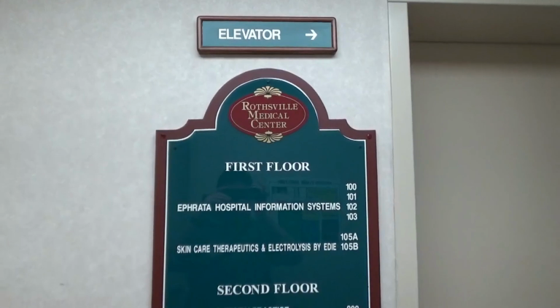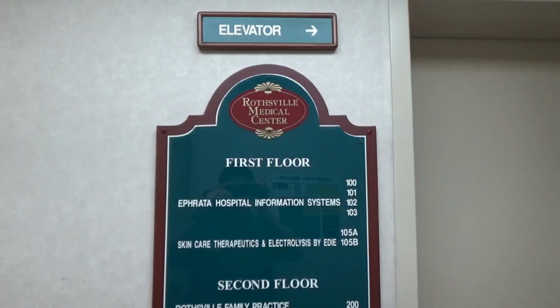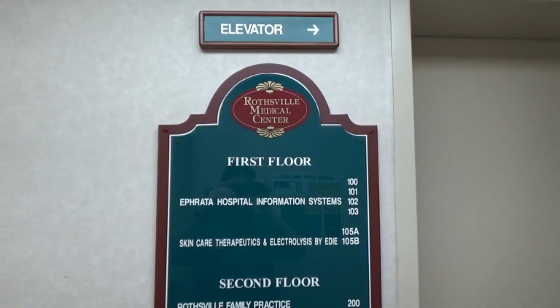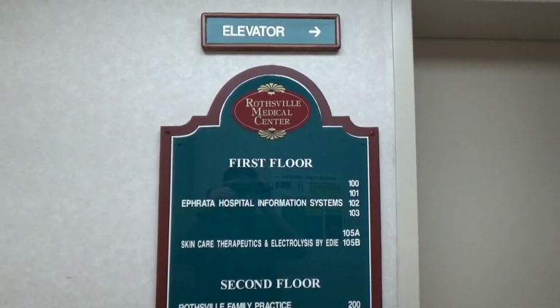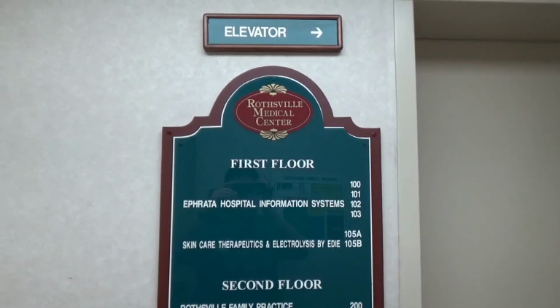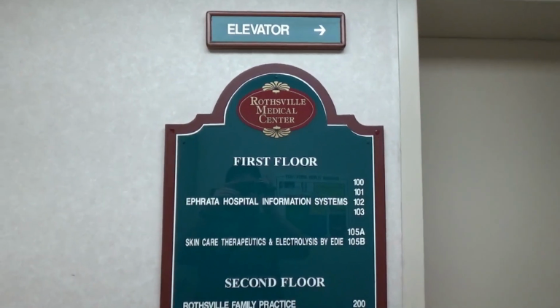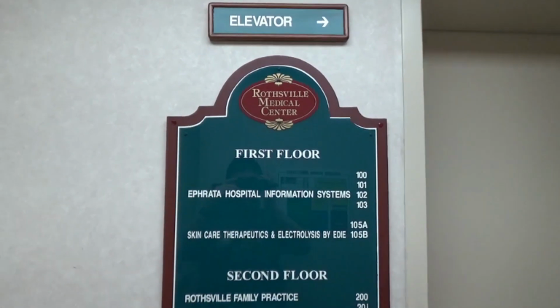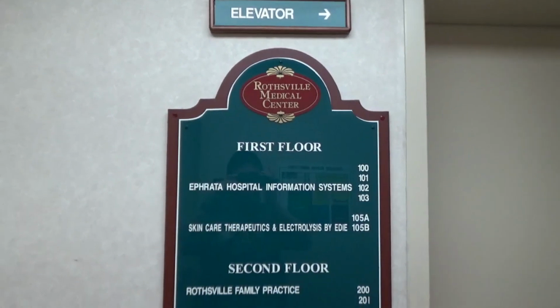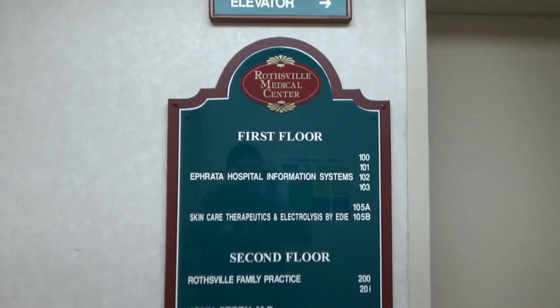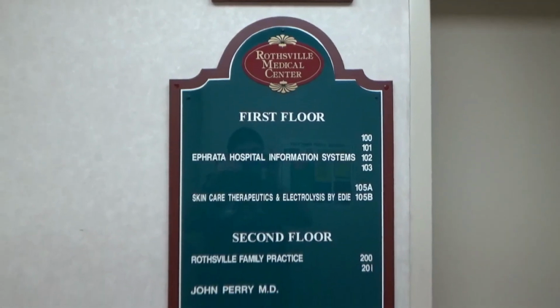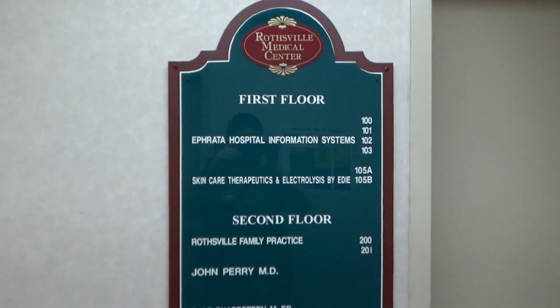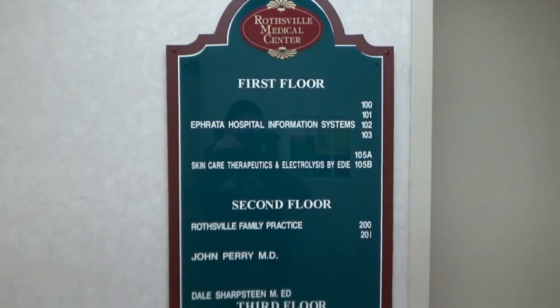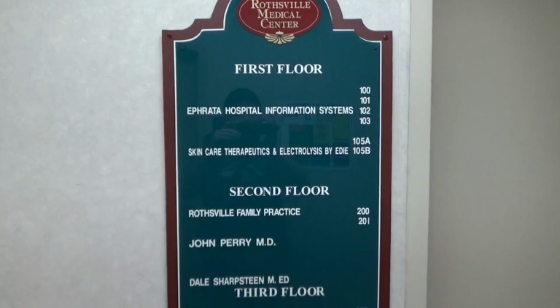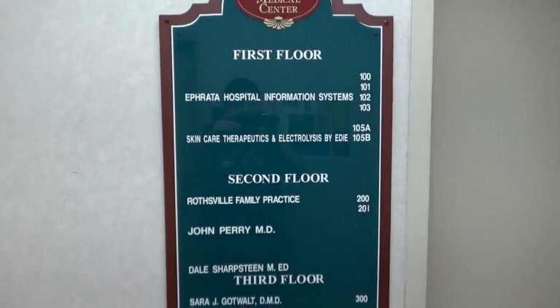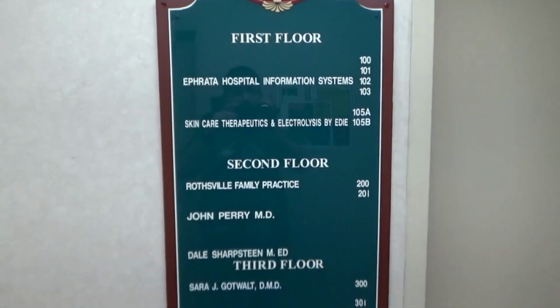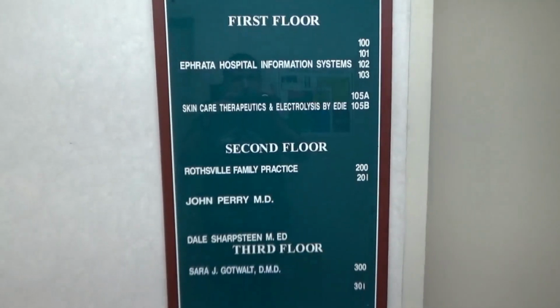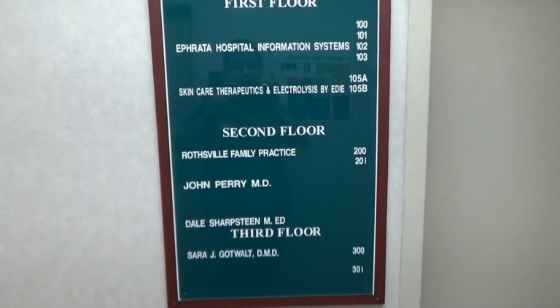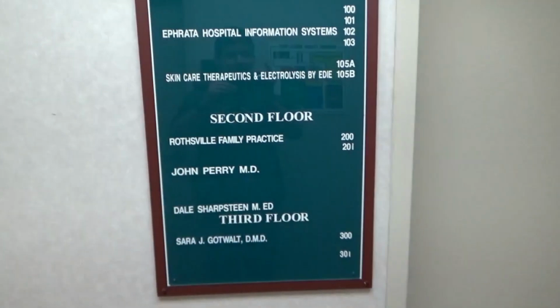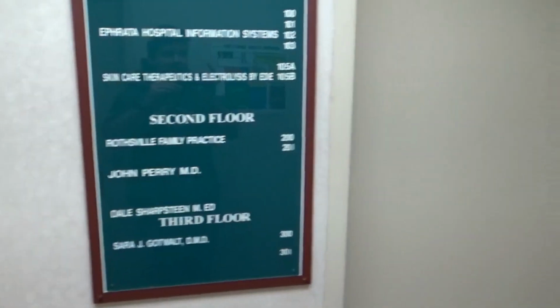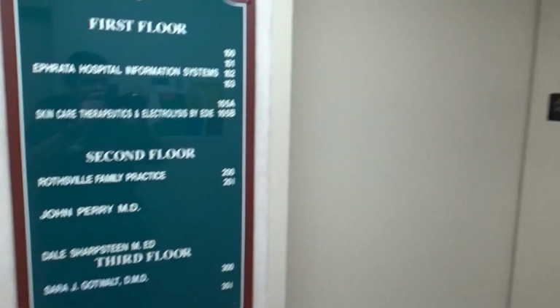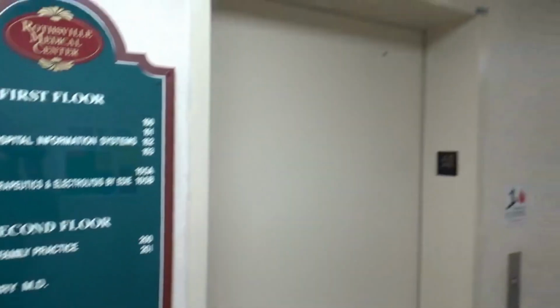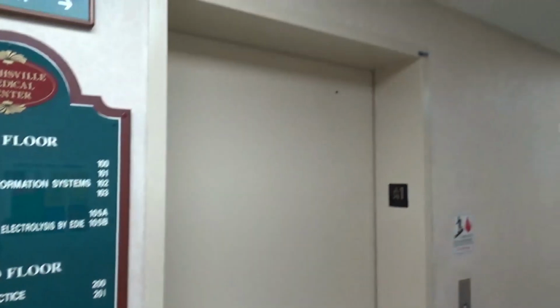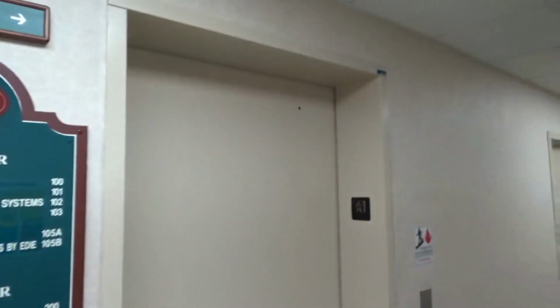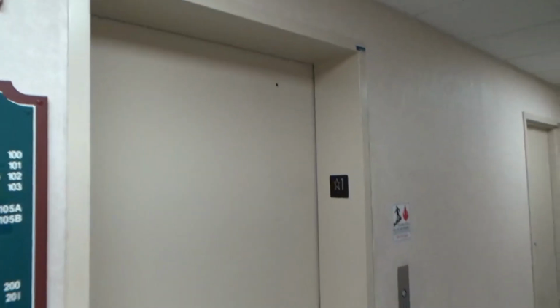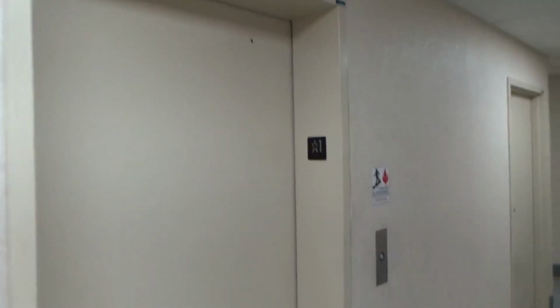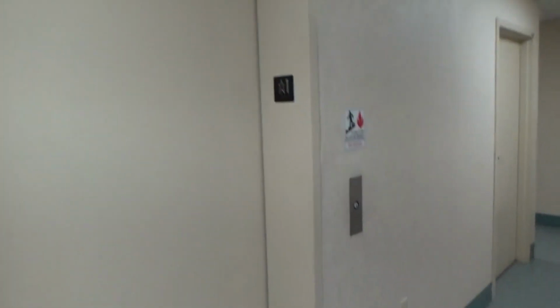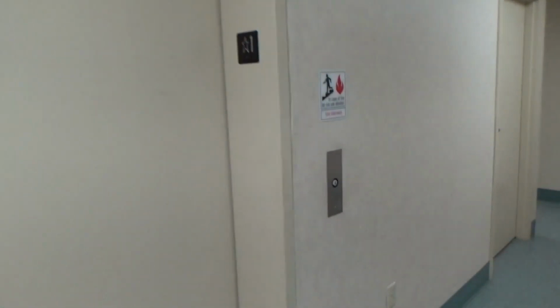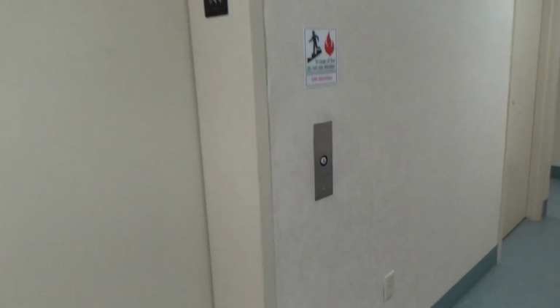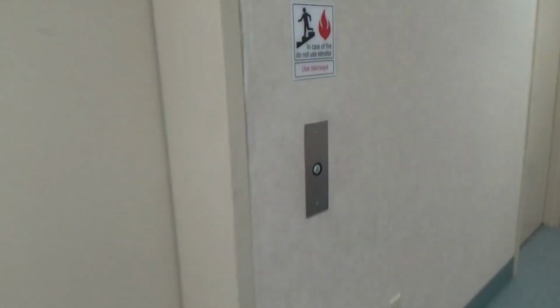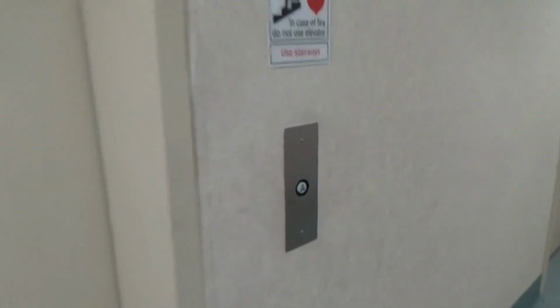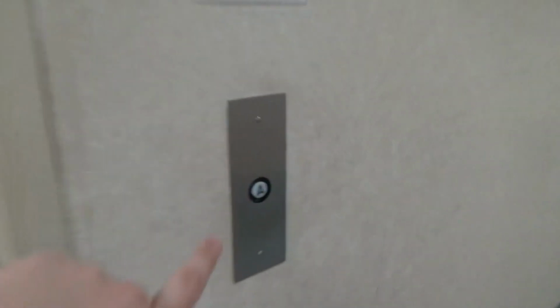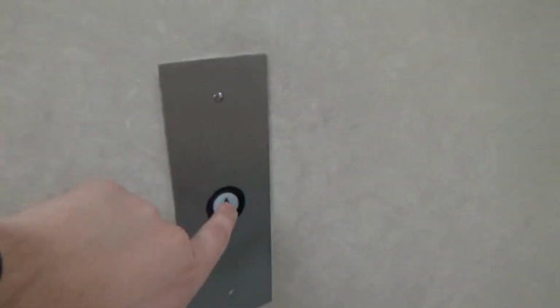Alright, we're here at the Rossville Medical Center in Rossville, PA, in between Ephraim and Livitz. And we have an elevator here to ride. It's got GL Jet Plus buttons.